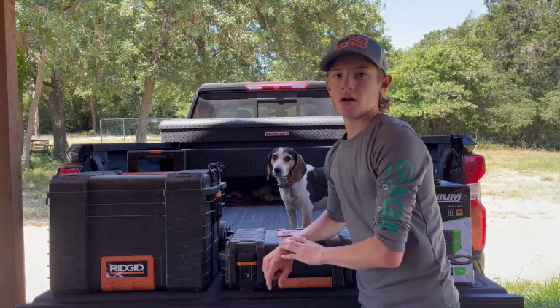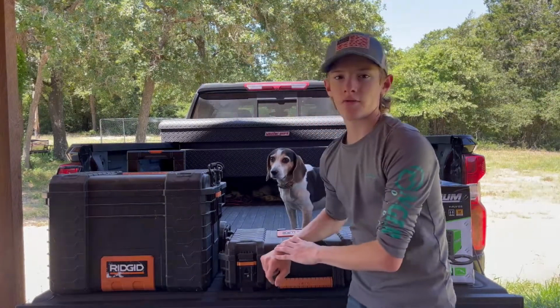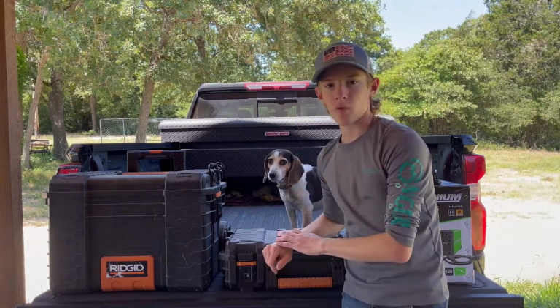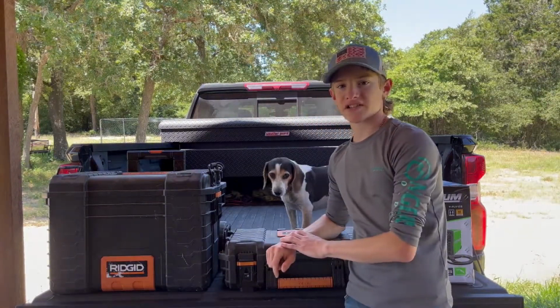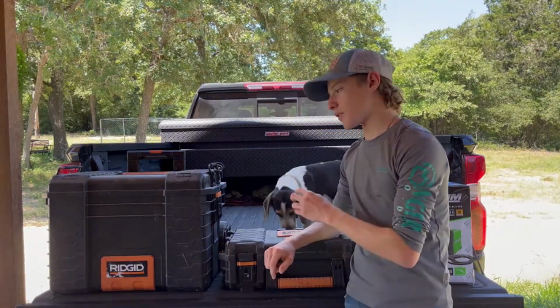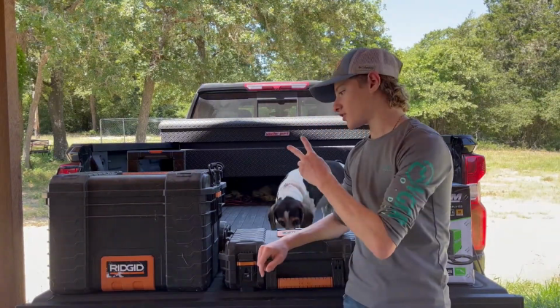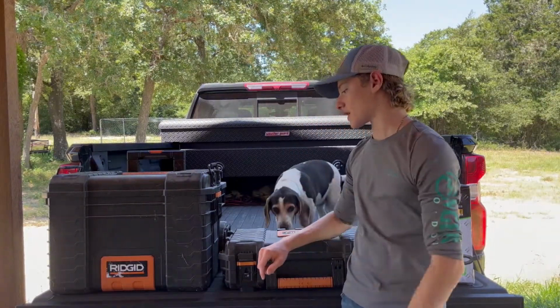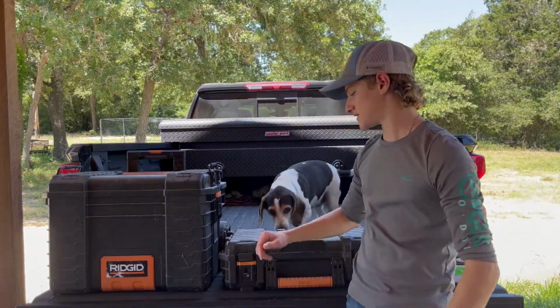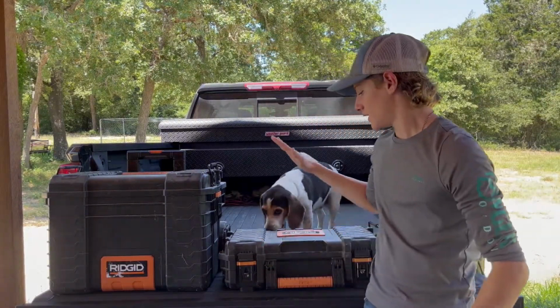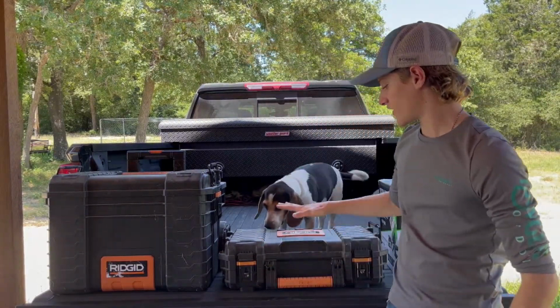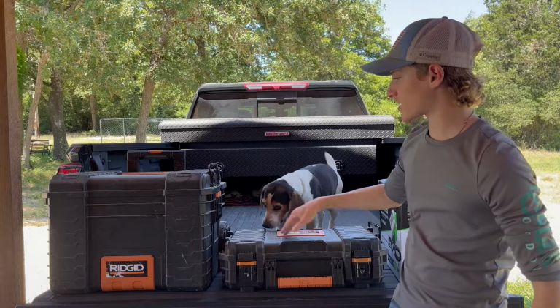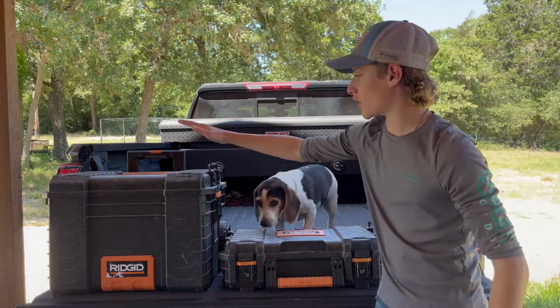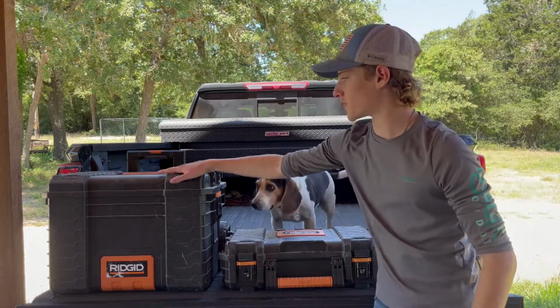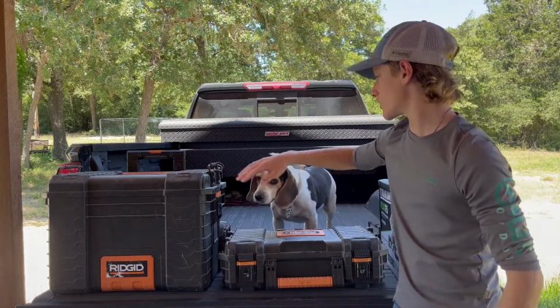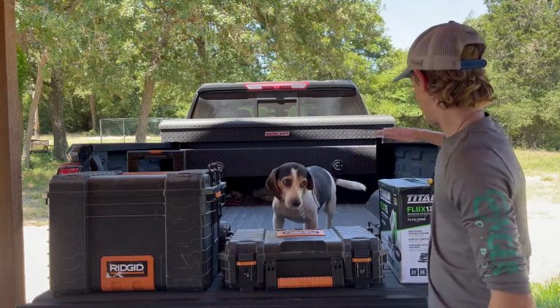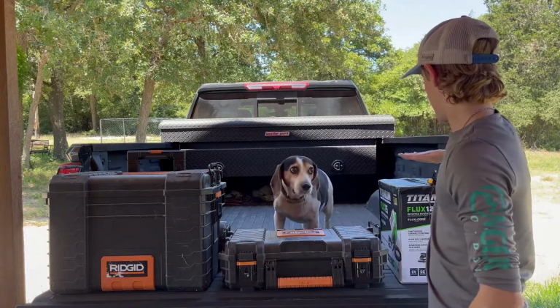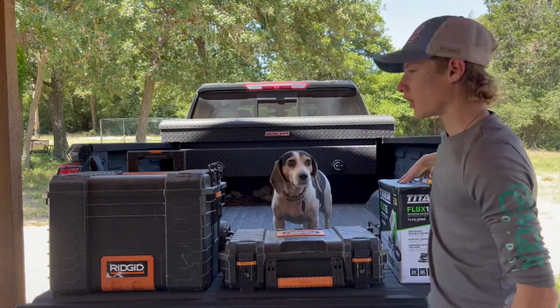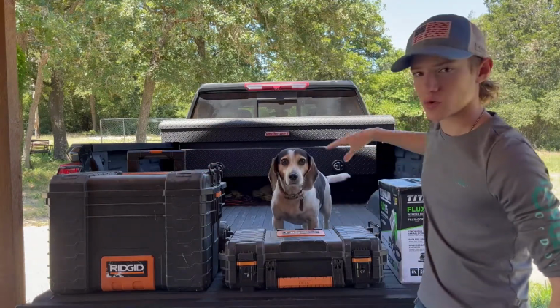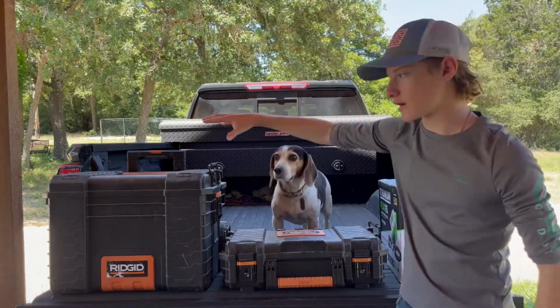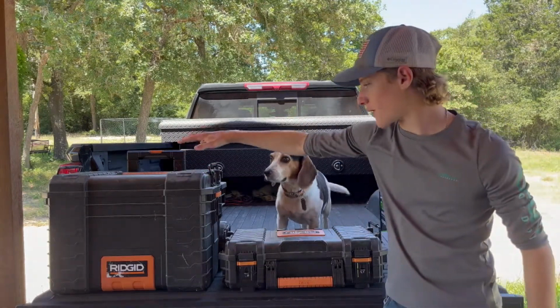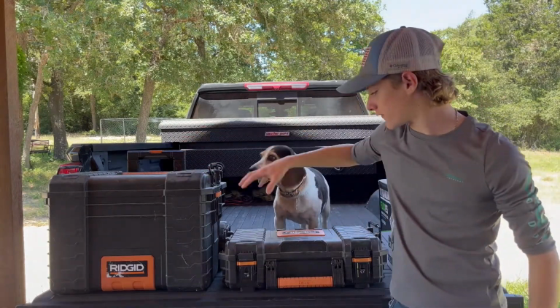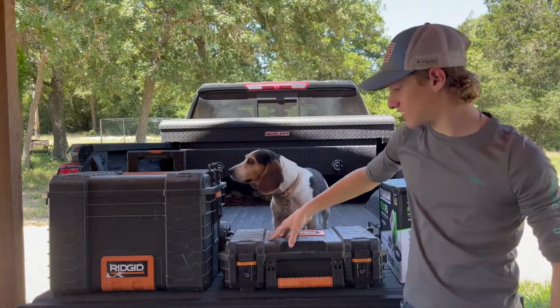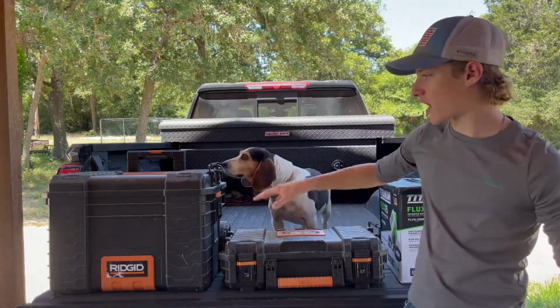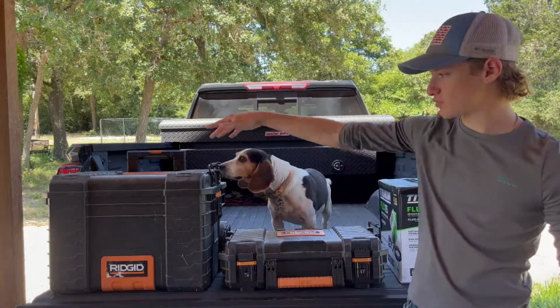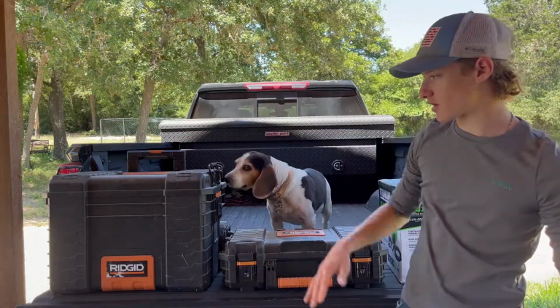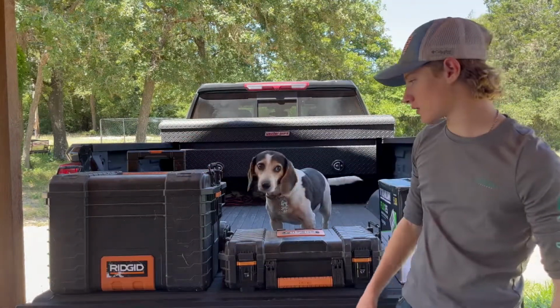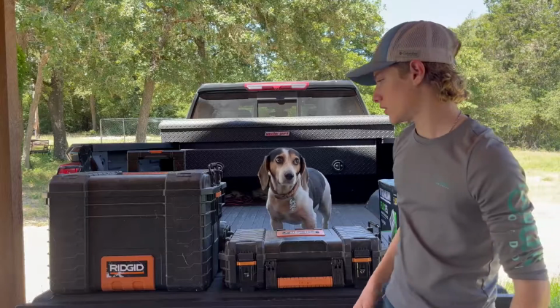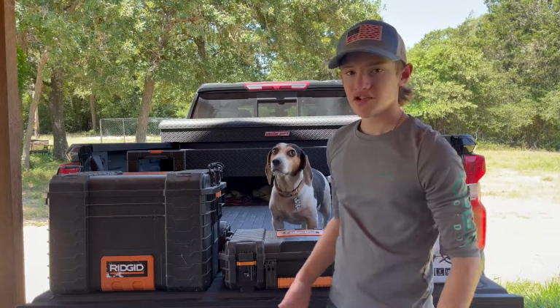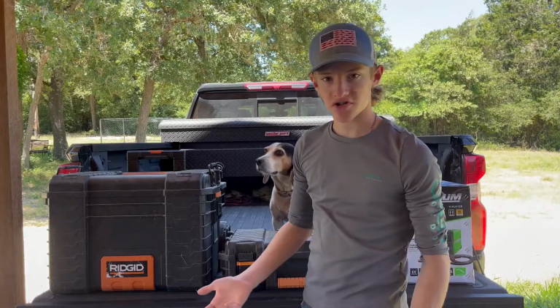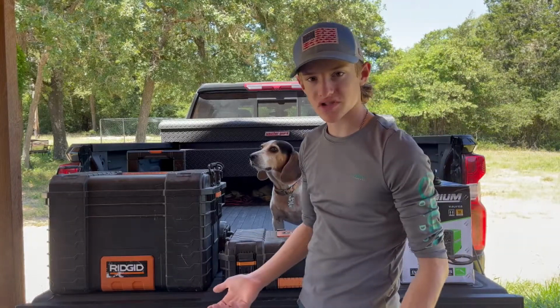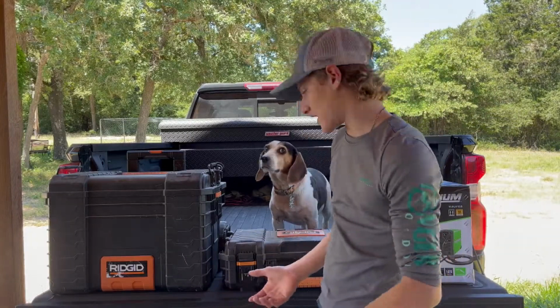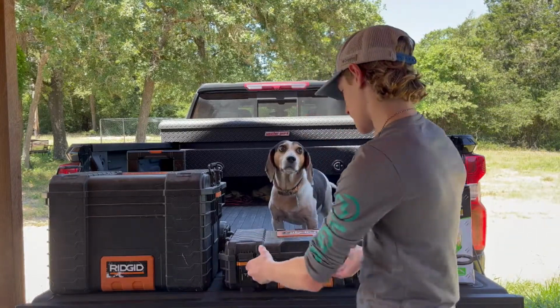For my welding setup I have two boxes. This box will go on top of this one and the welder would sit on top of this box. I'm going to show you what's in the boxes now.